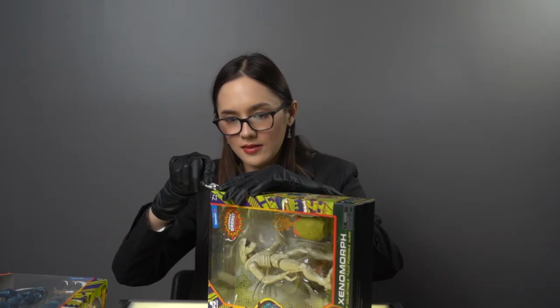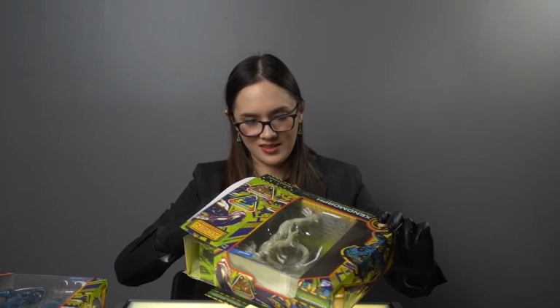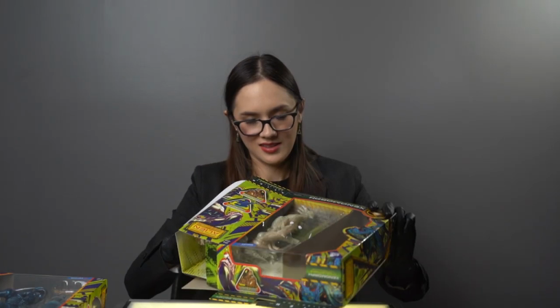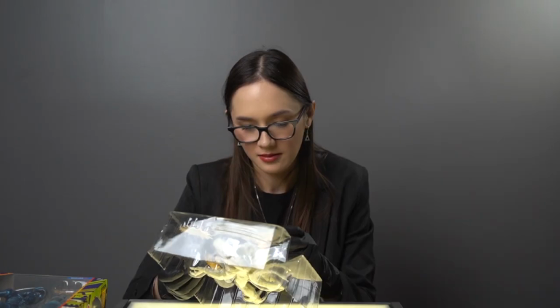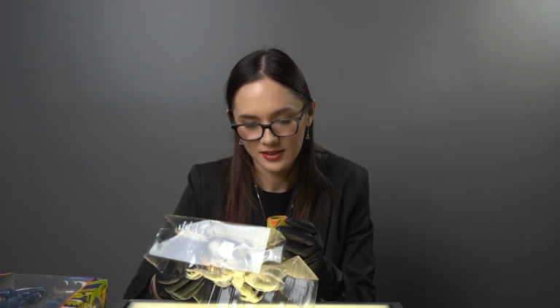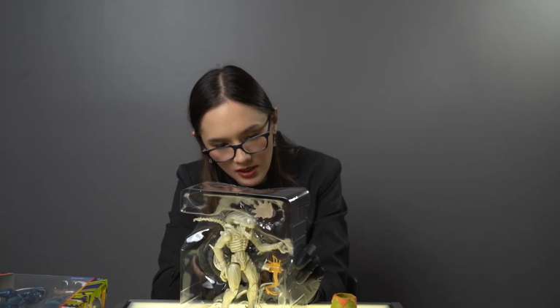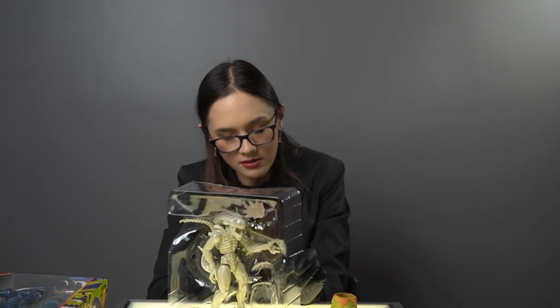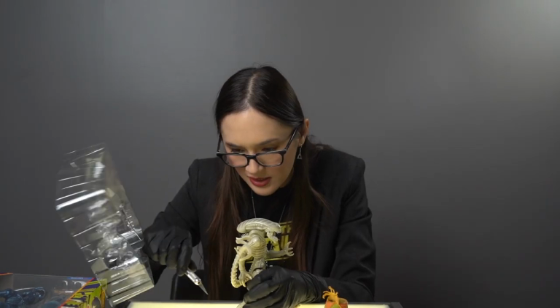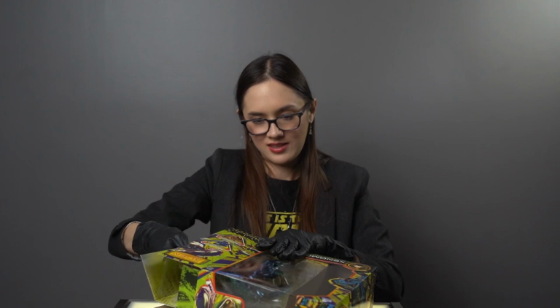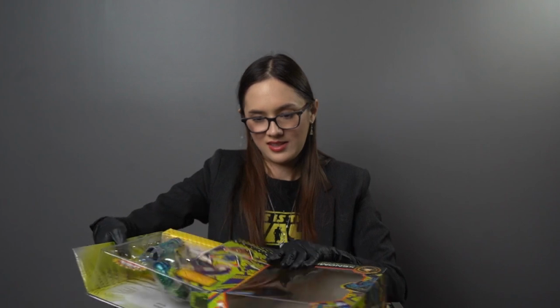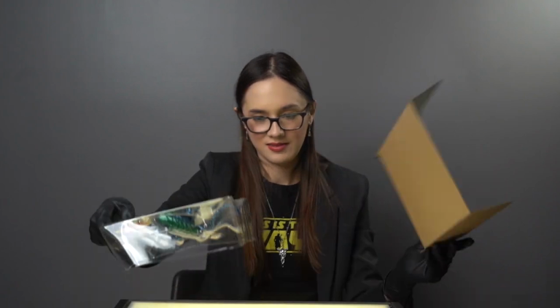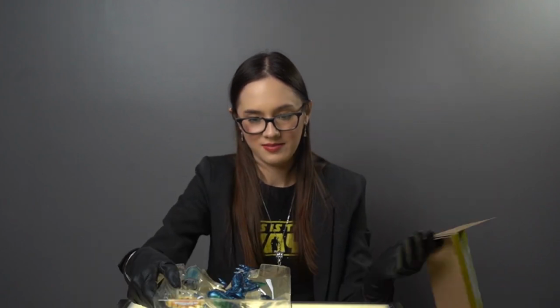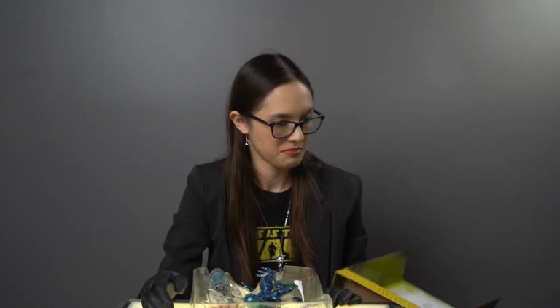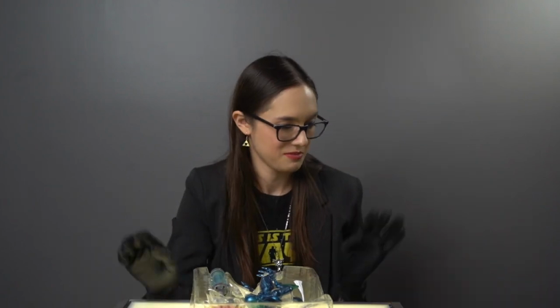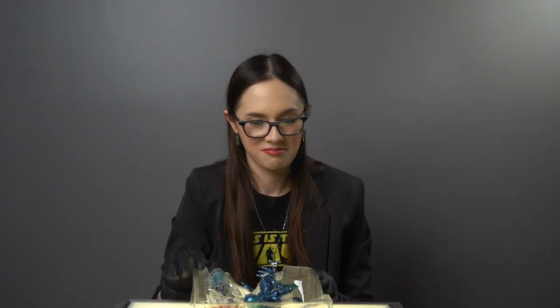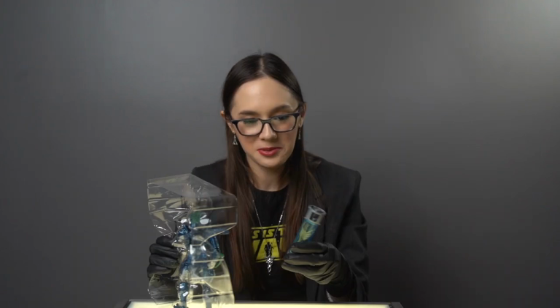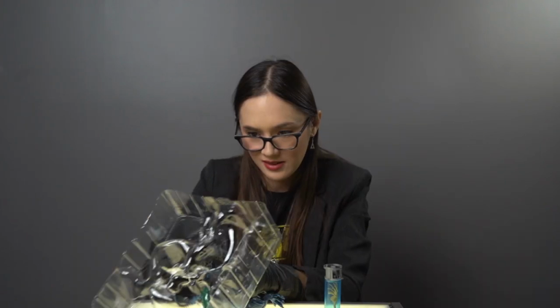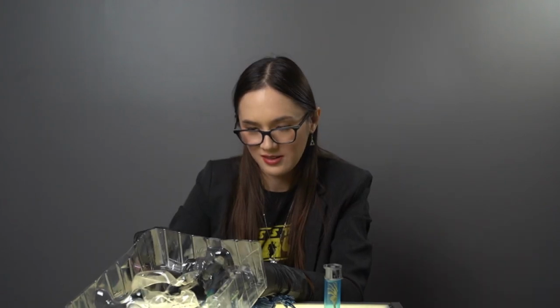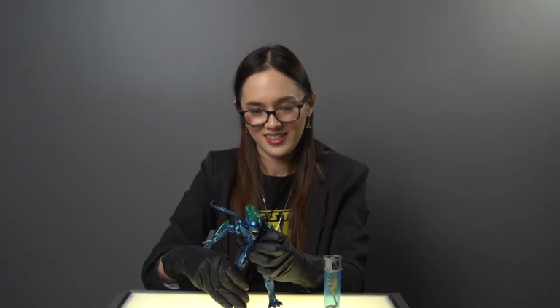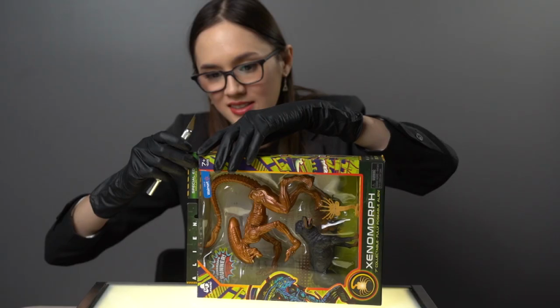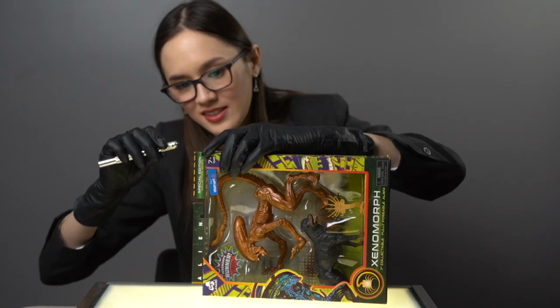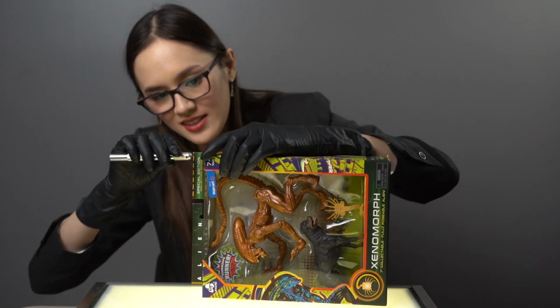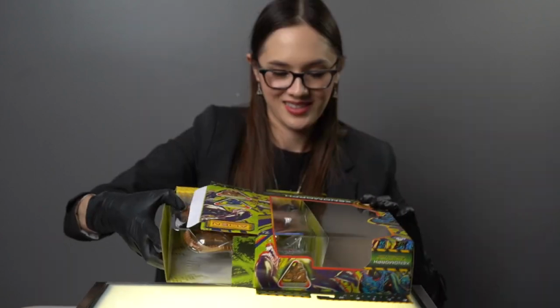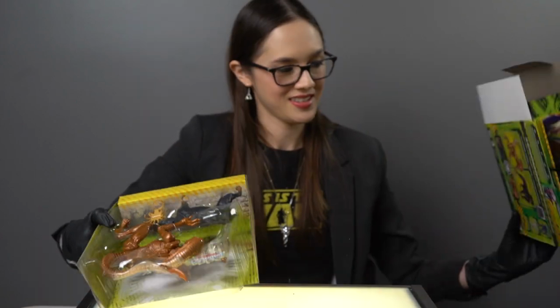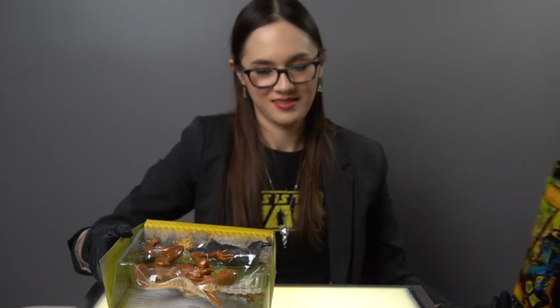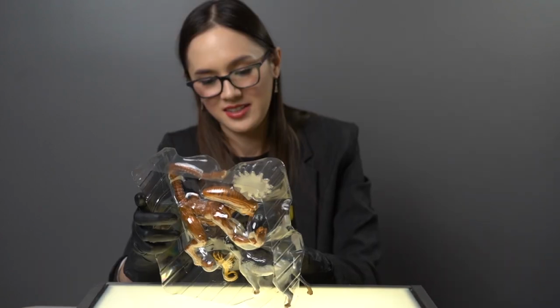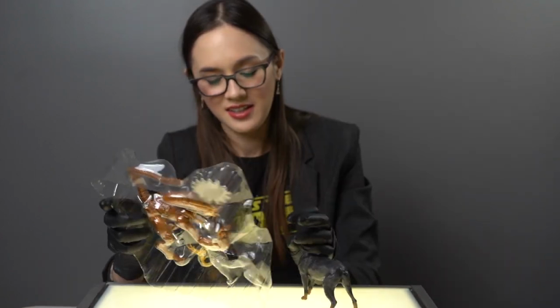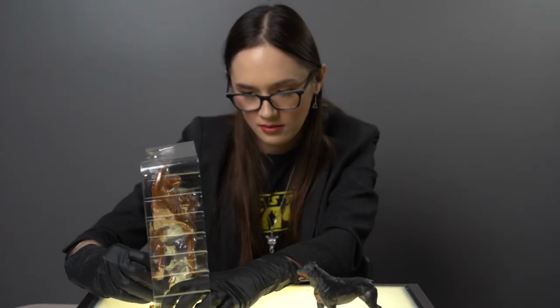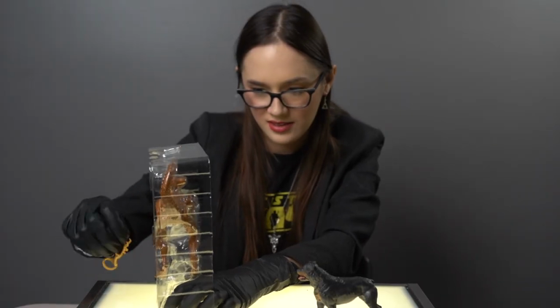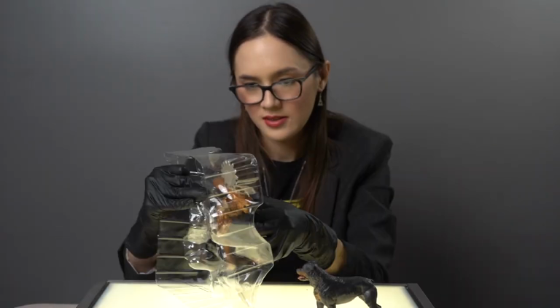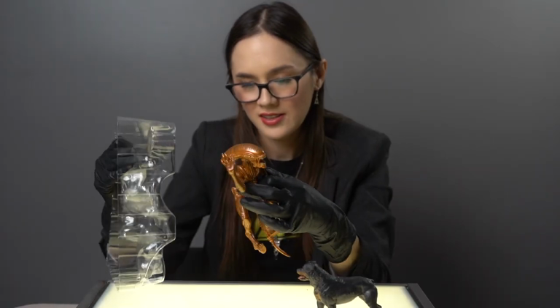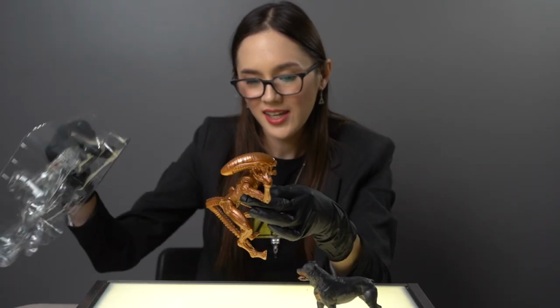That's right, ever since Lannard Toys acquired the rights to the Alien franchise, they've been pumping out the hits, but closer to their 1-18th-ish scale. I was so surprised to see these larger 1-12th? 1-10th? scale Xenomorphs hit the shelves.